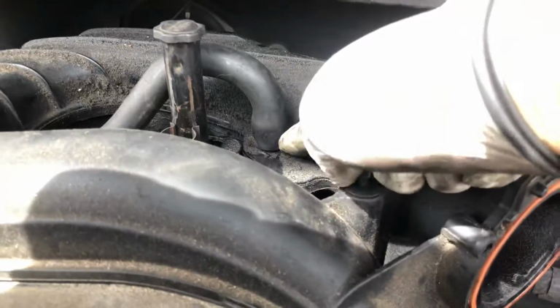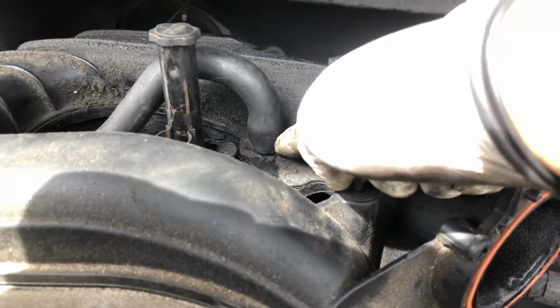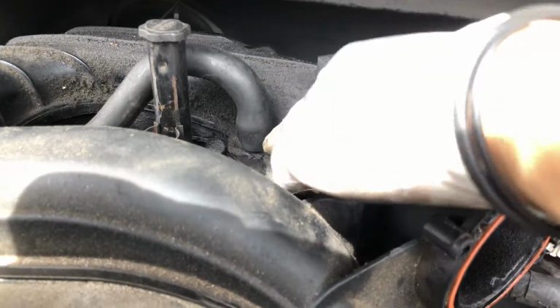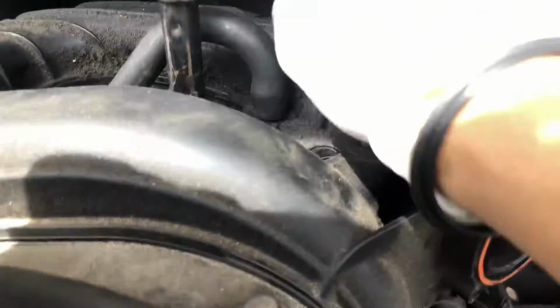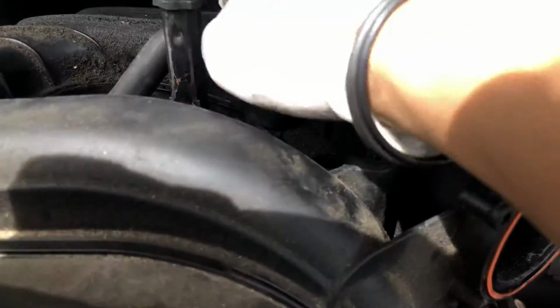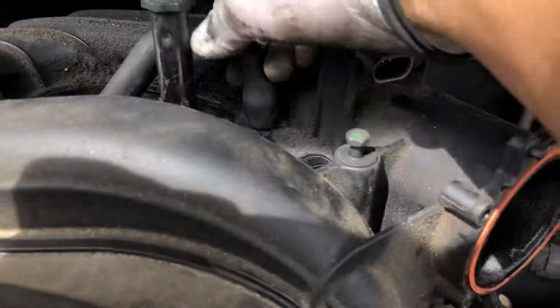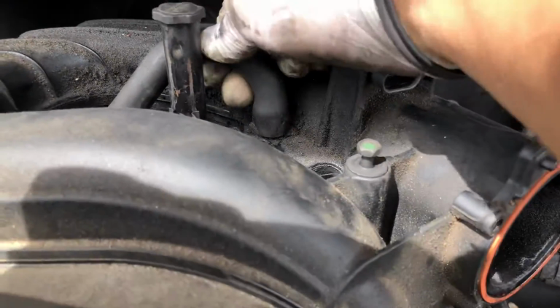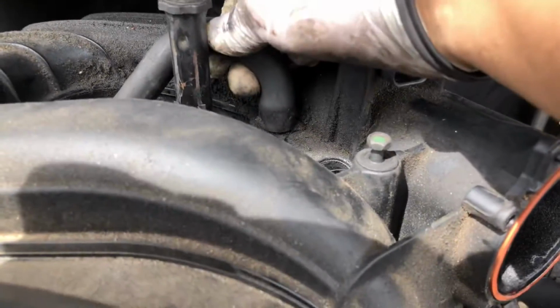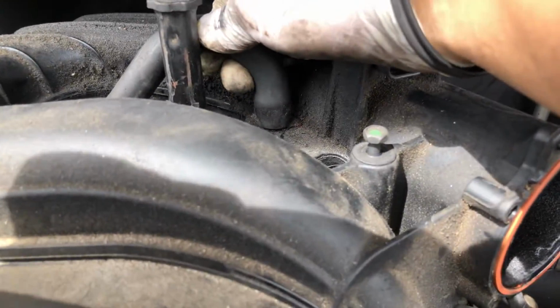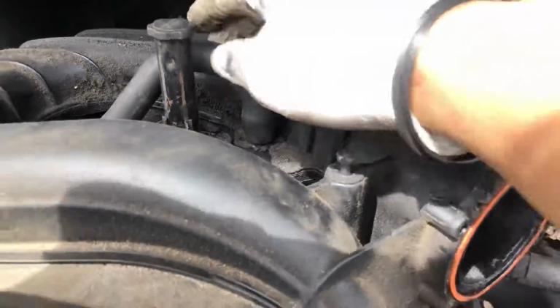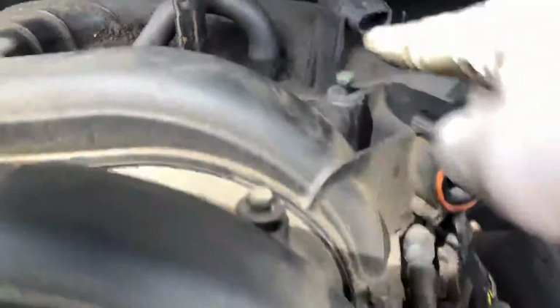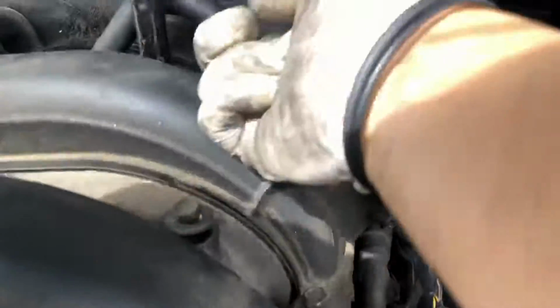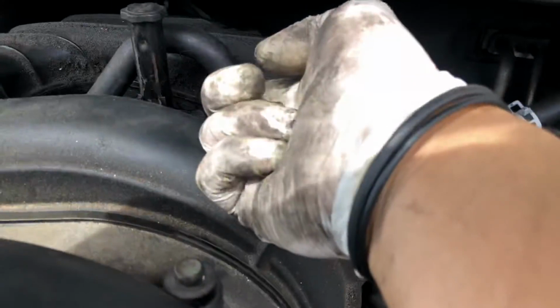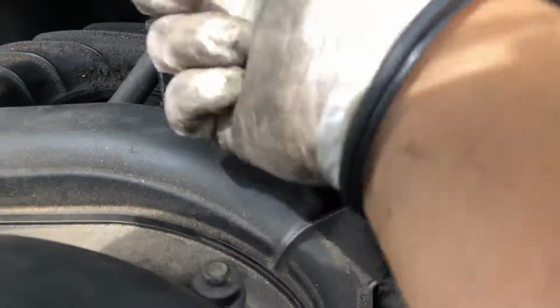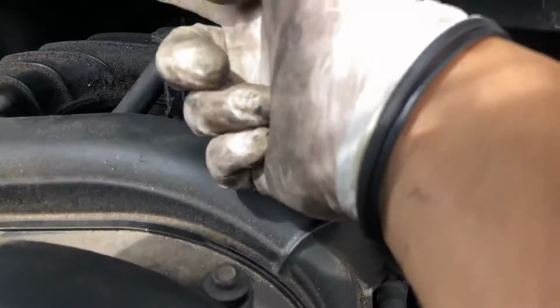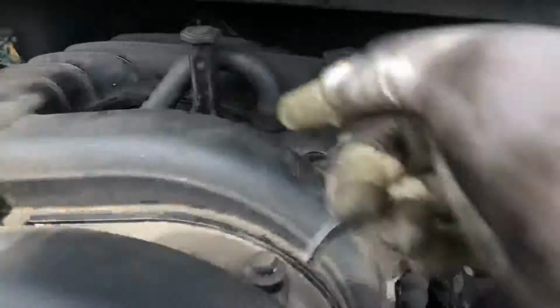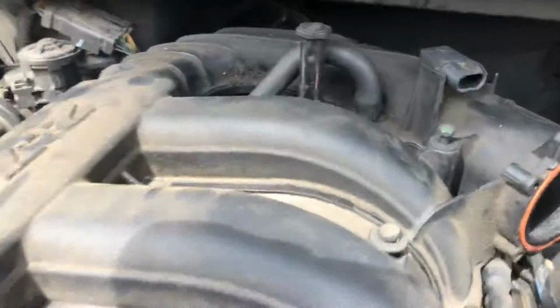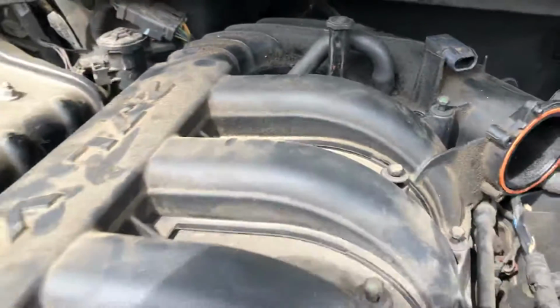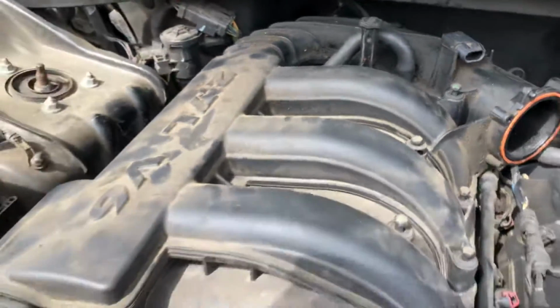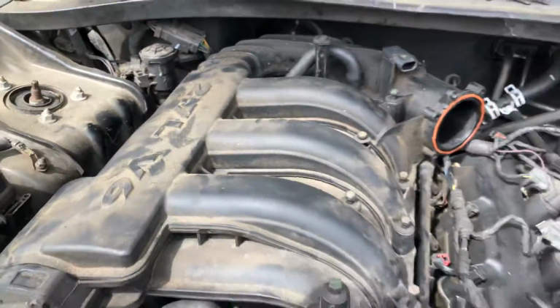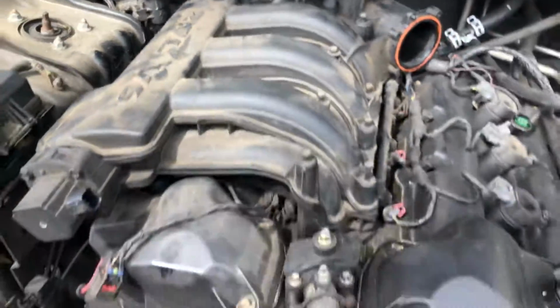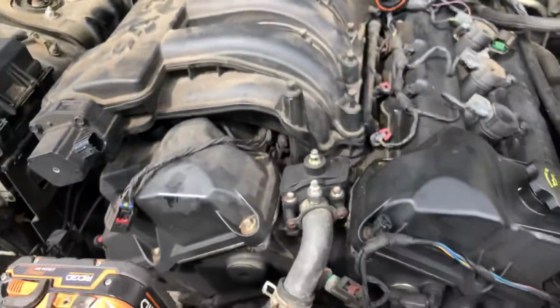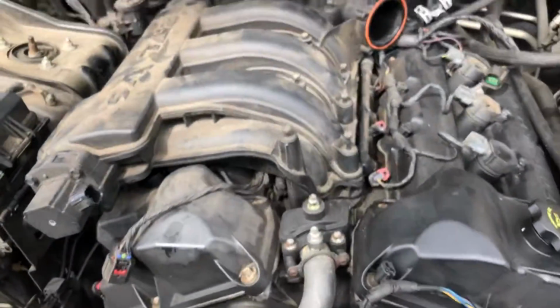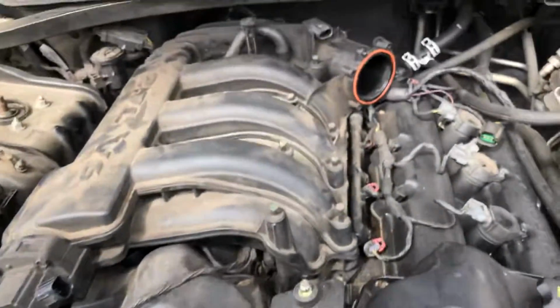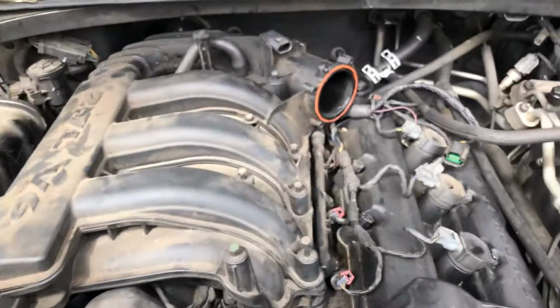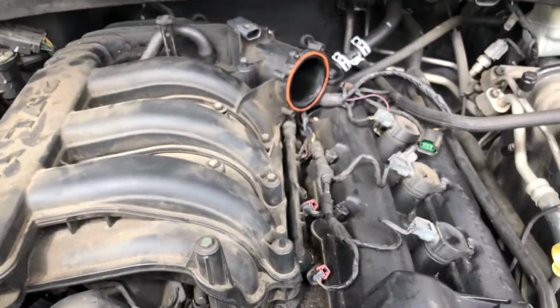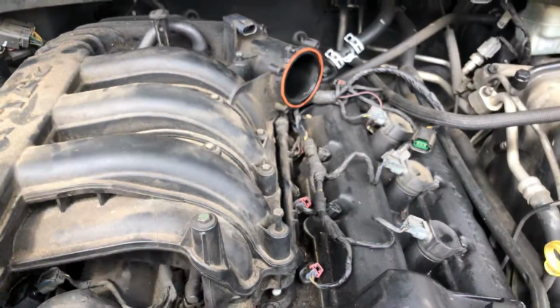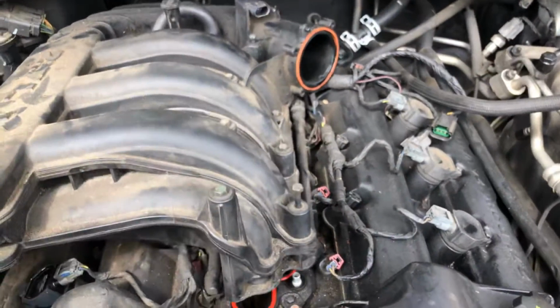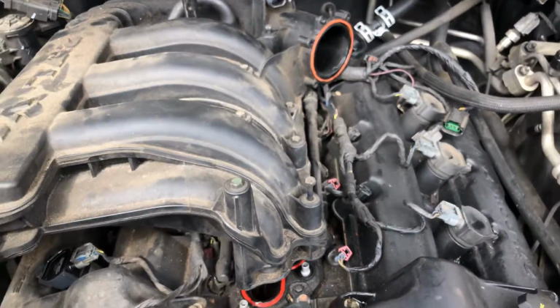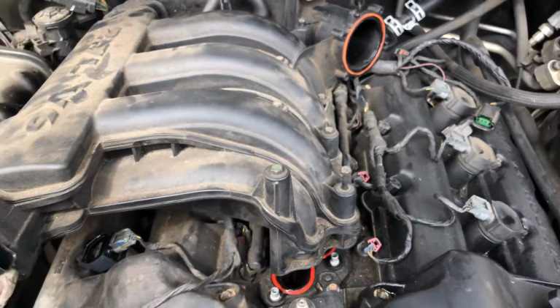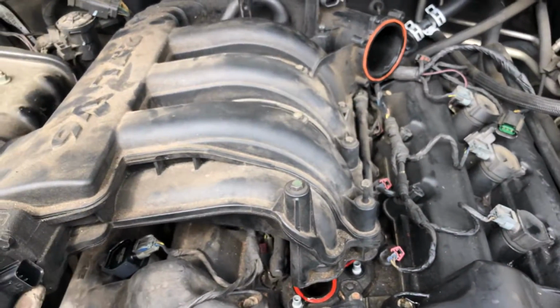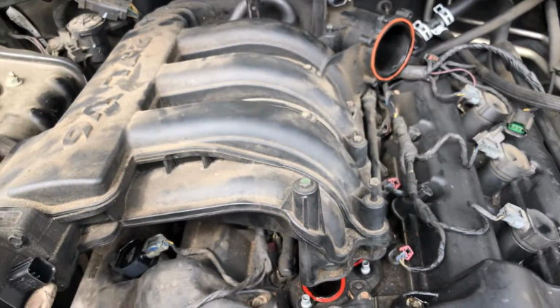You also have this vacuum line that you need to take off. Once you take that off, this whole thing lifts up.